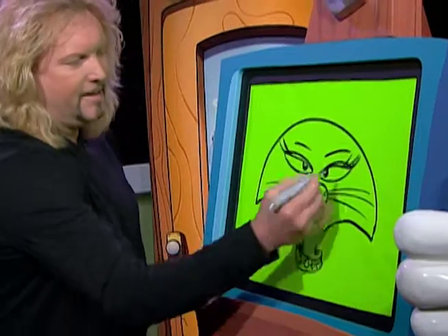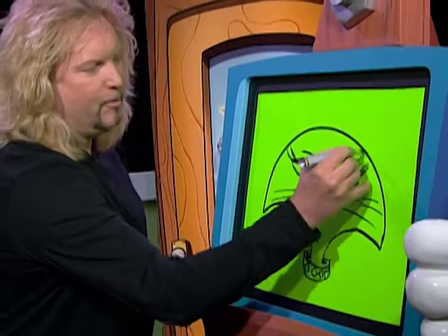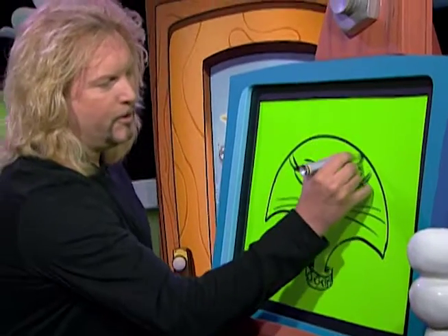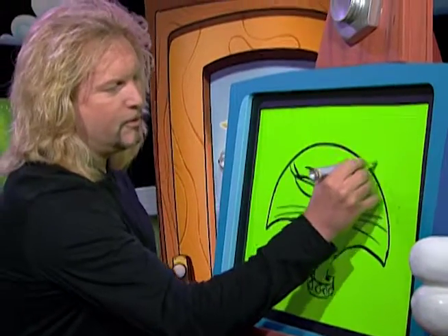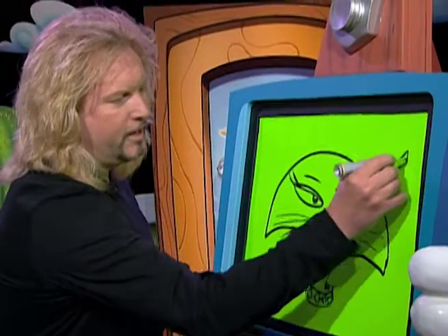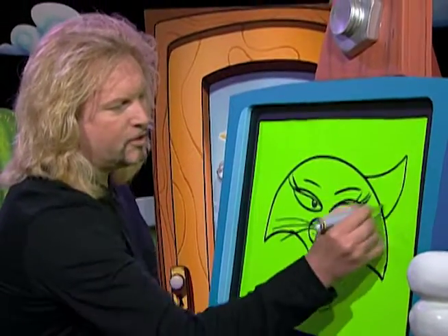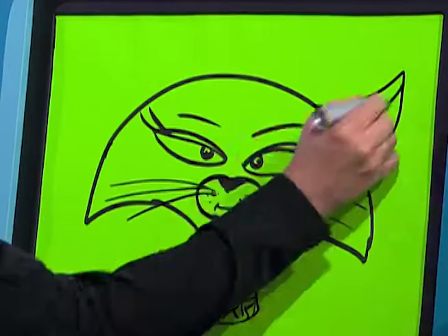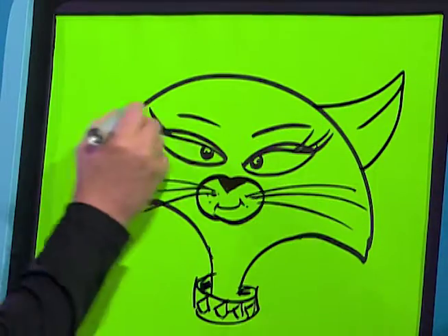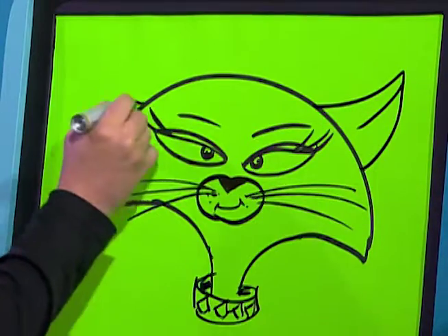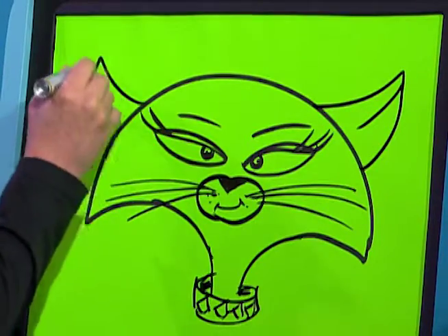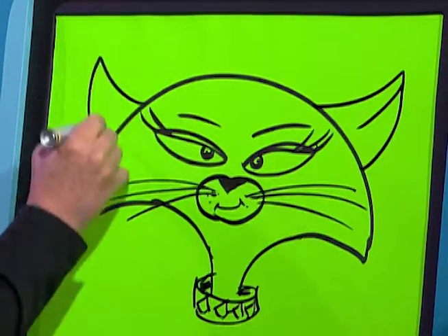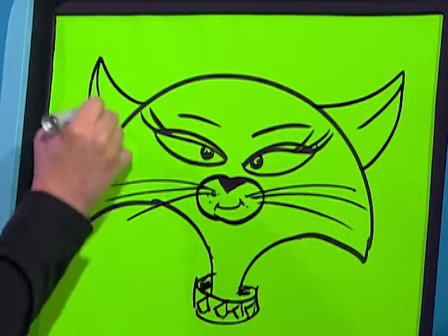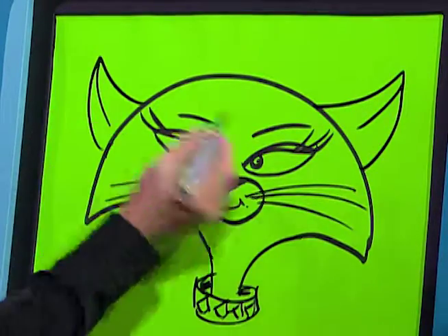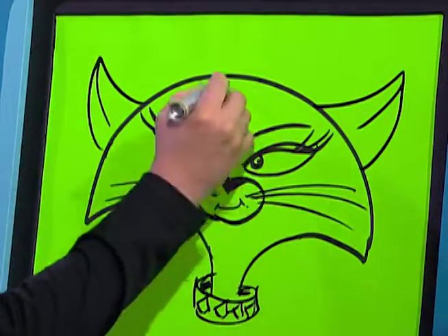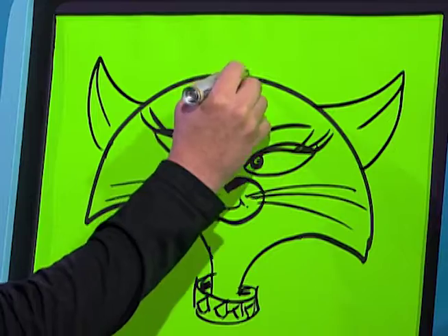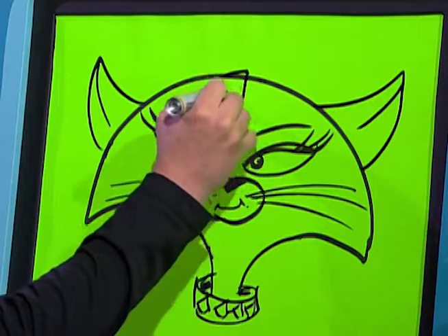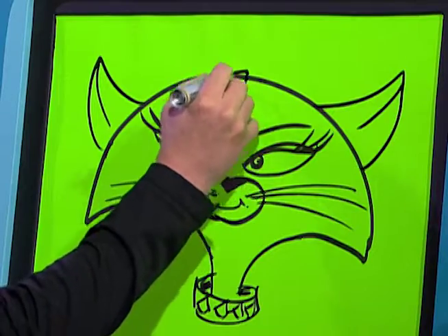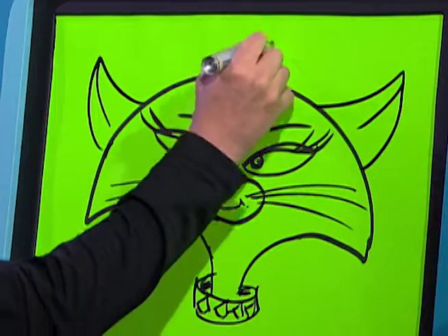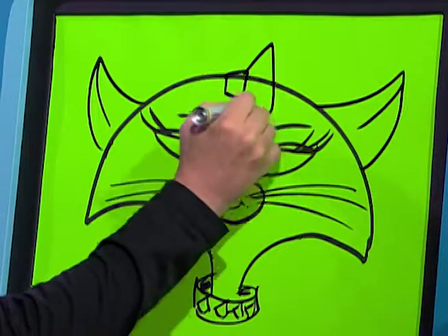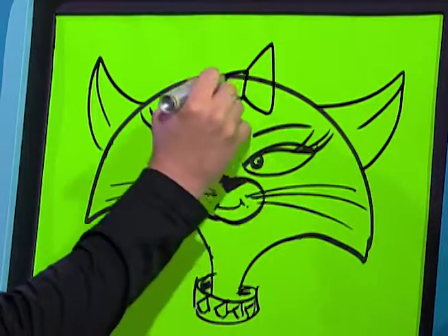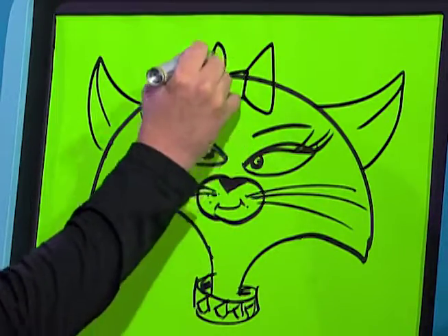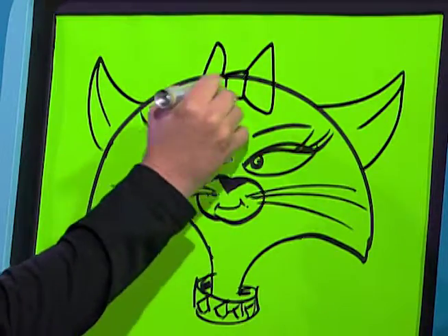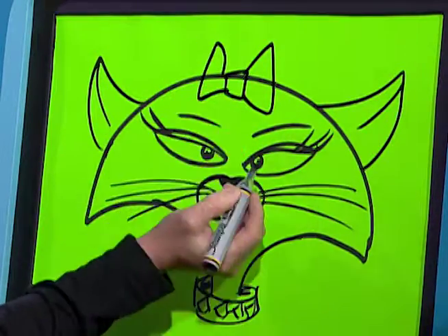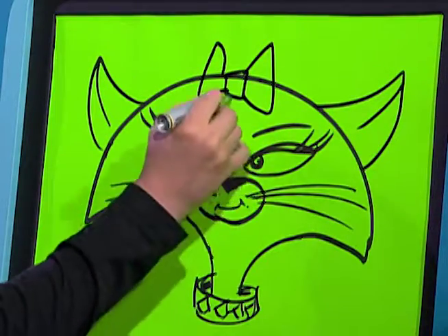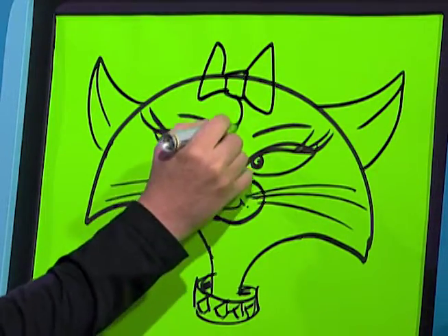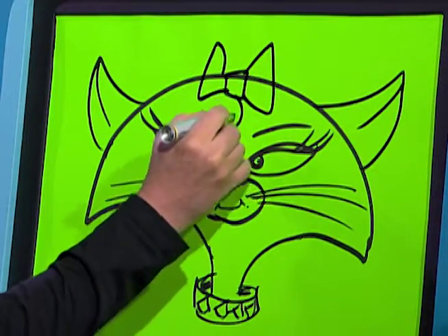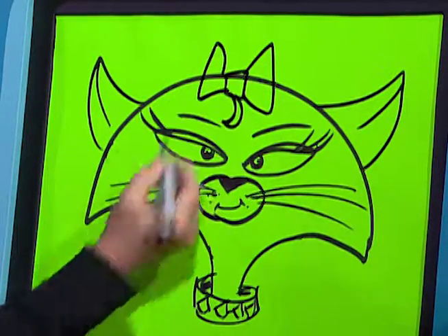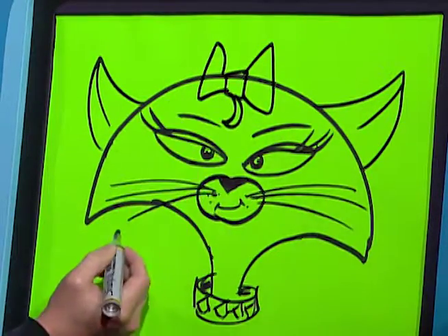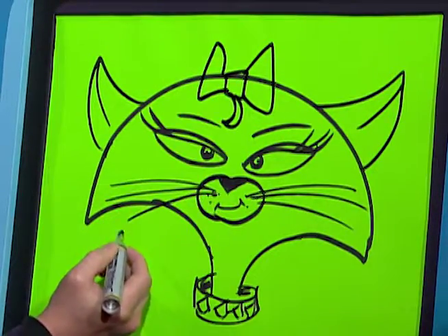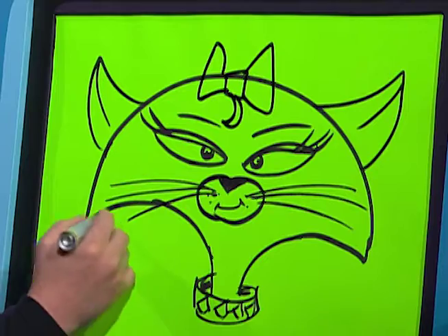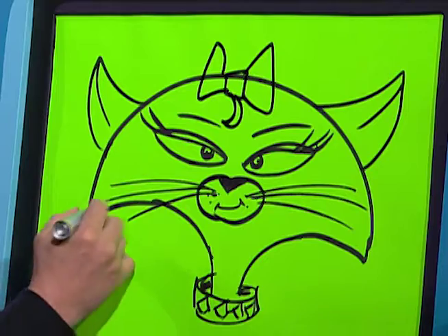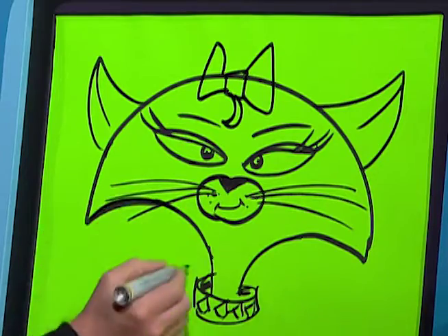And then what we're going to do is we're going to give her some ears. There's her ears. We'll give her a bow and her hair, and a little curly cue.